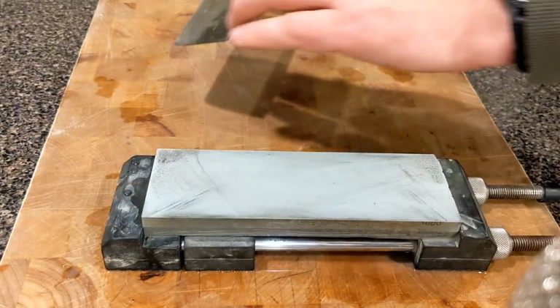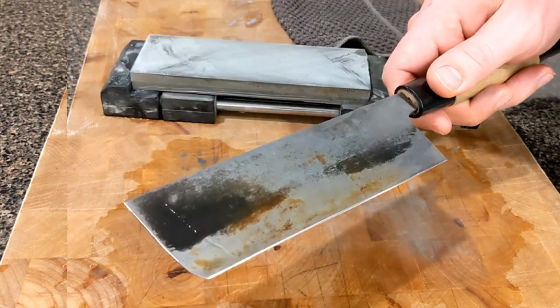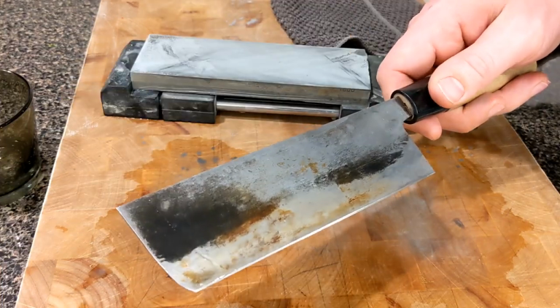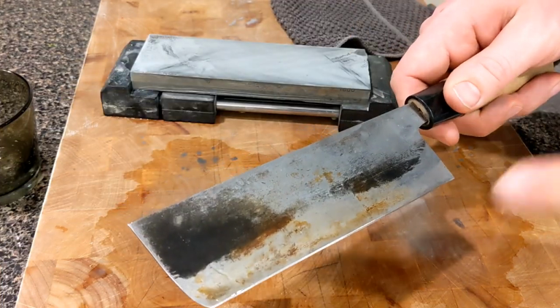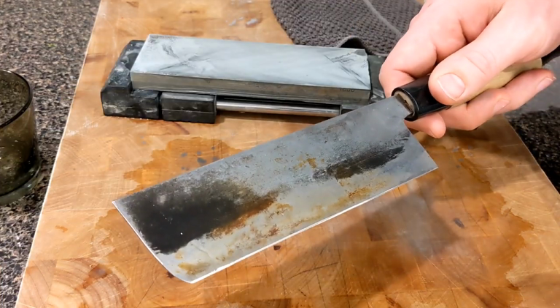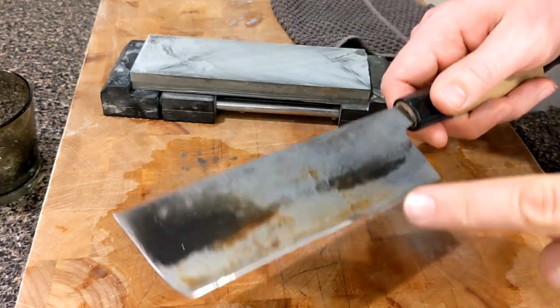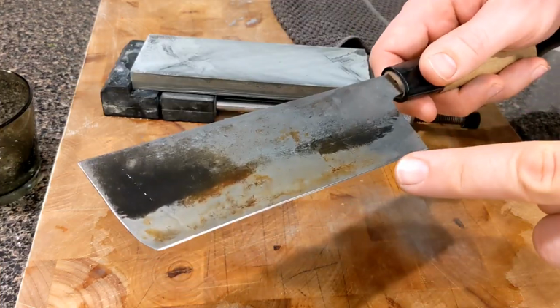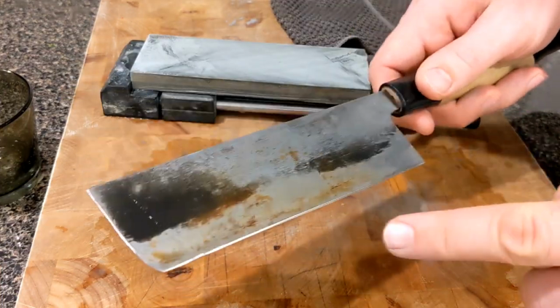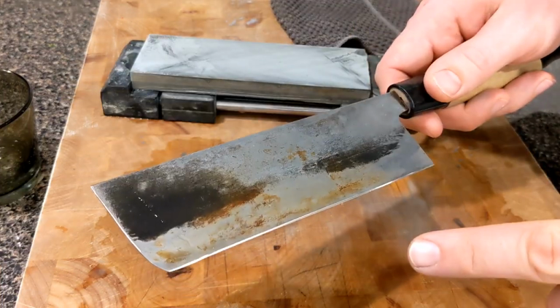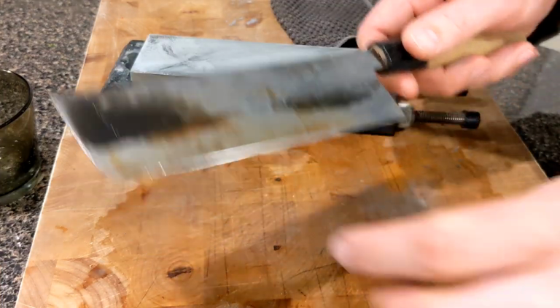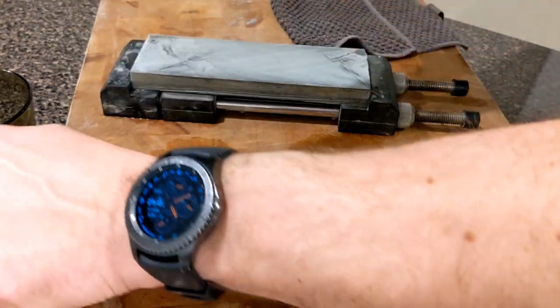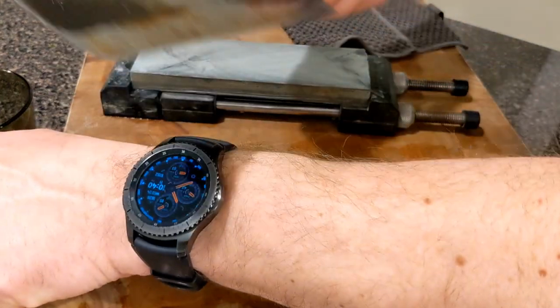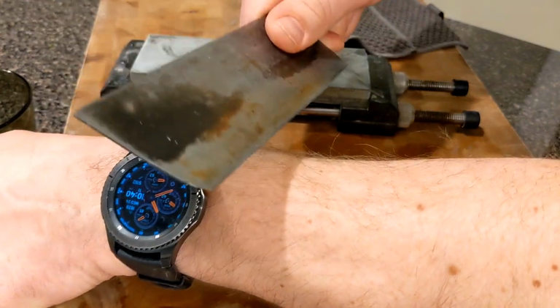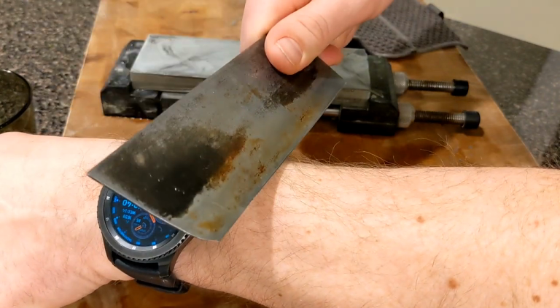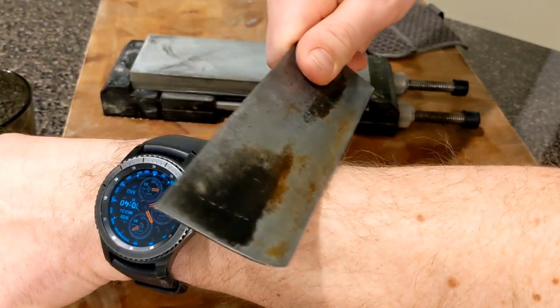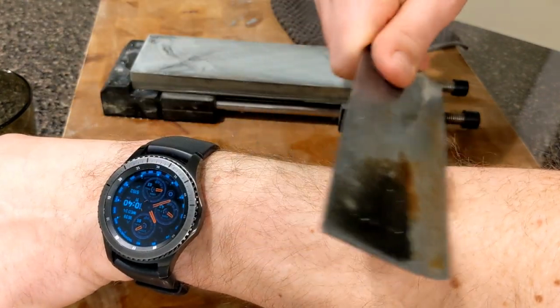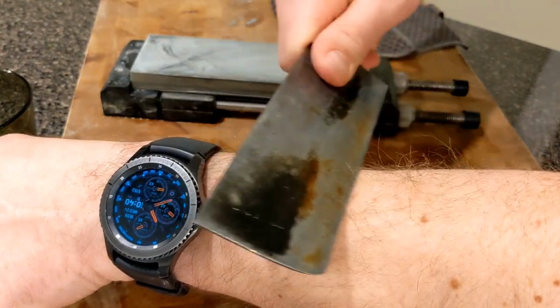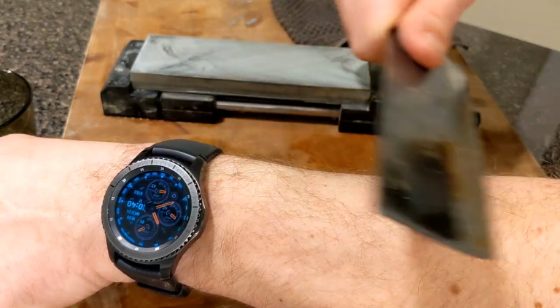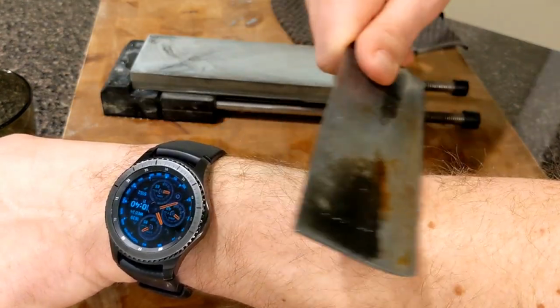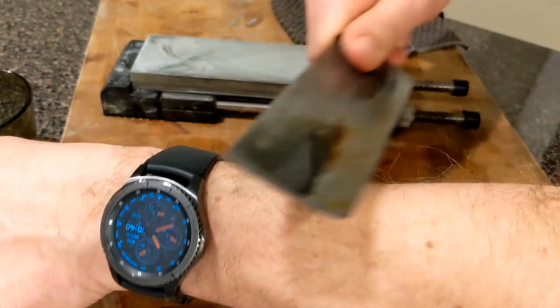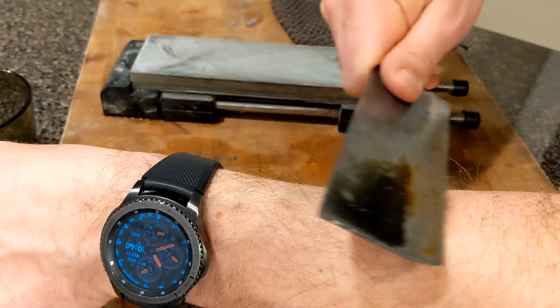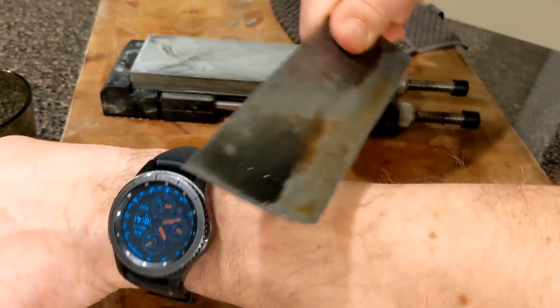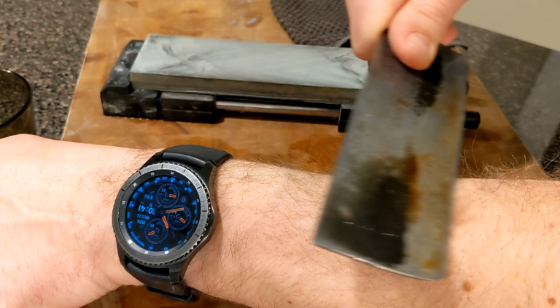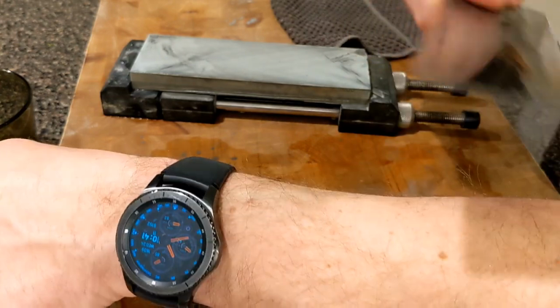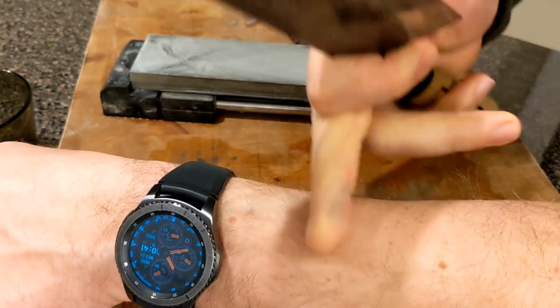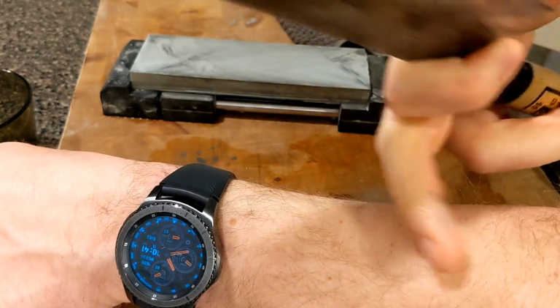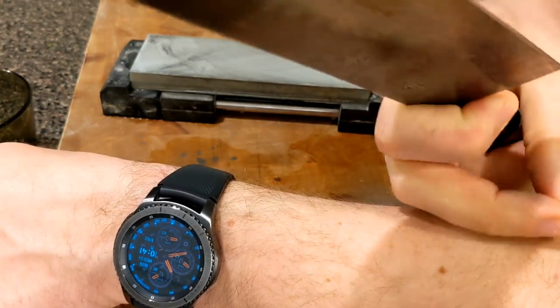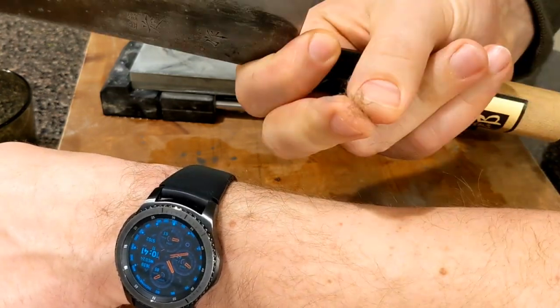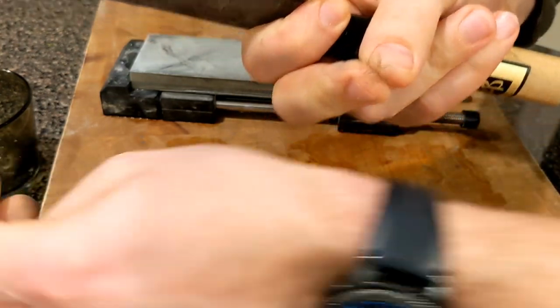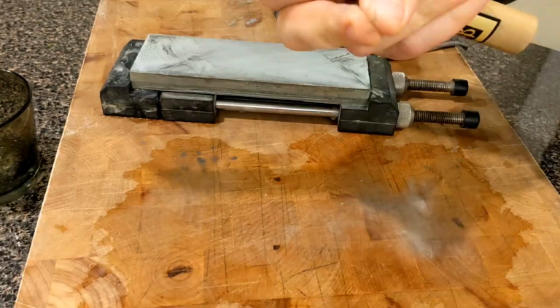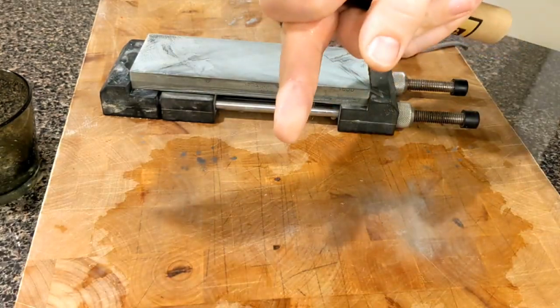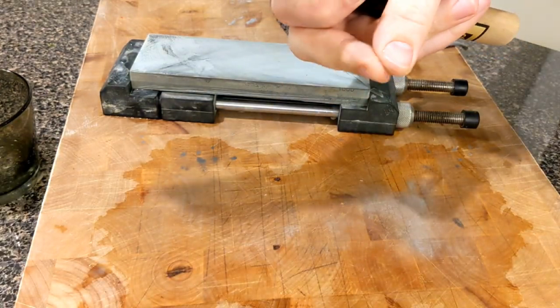So we sharpened up the knife and got rid of the burr. Just from that alone, it should be sharp enough to just peel hairs off your arm. But we'll take it a step further.